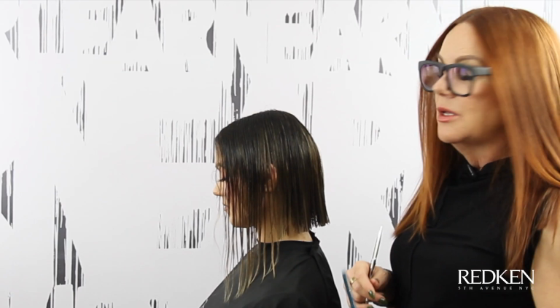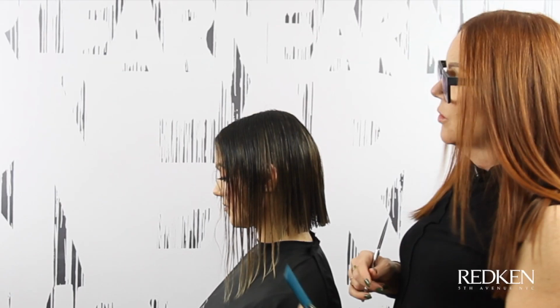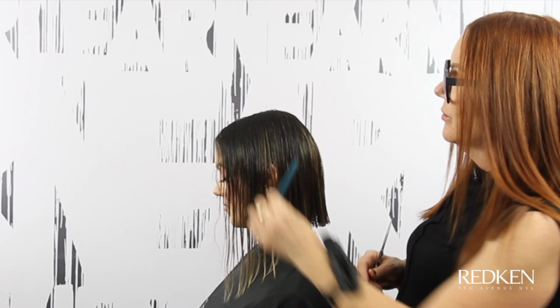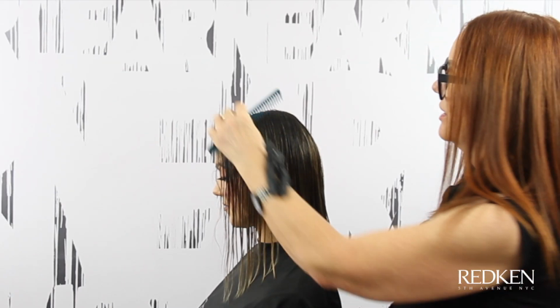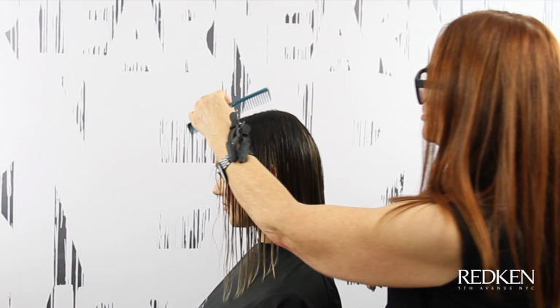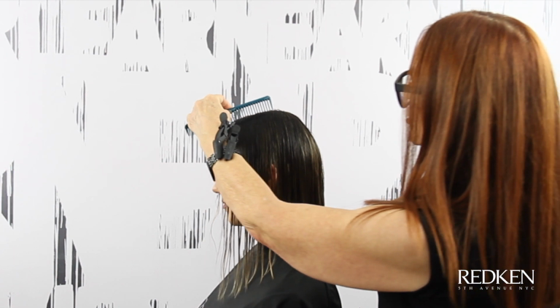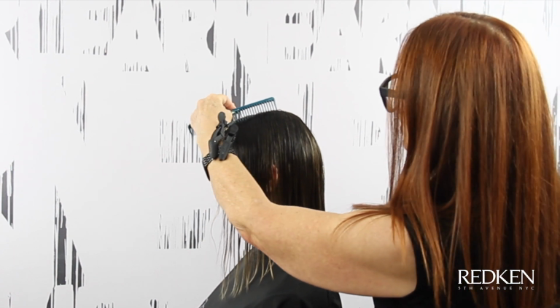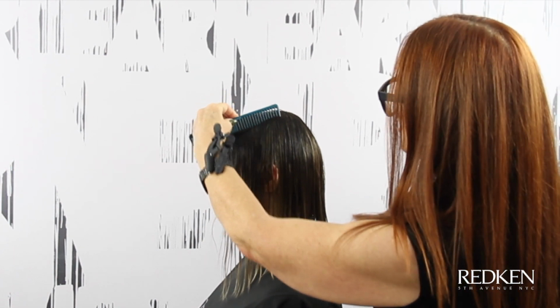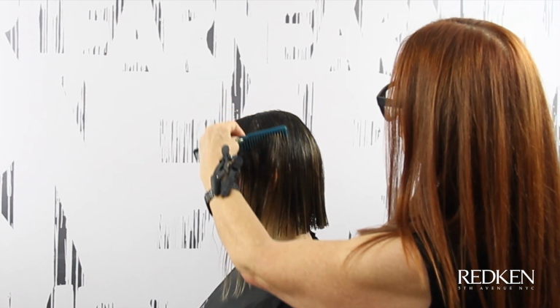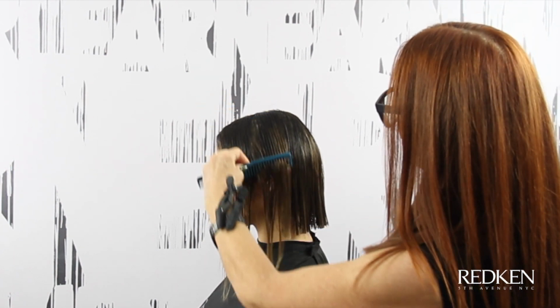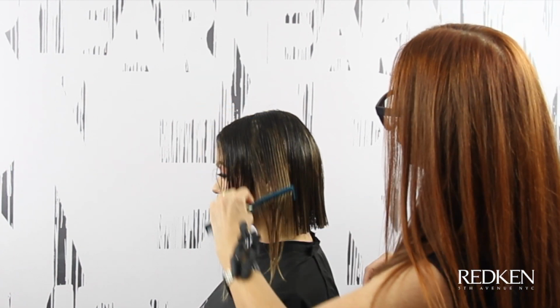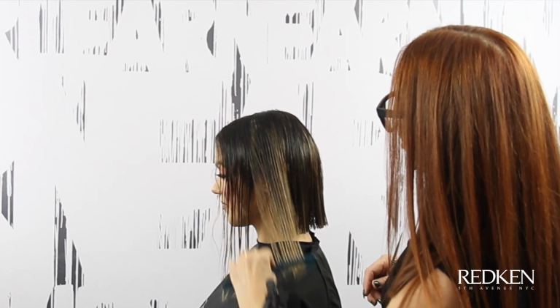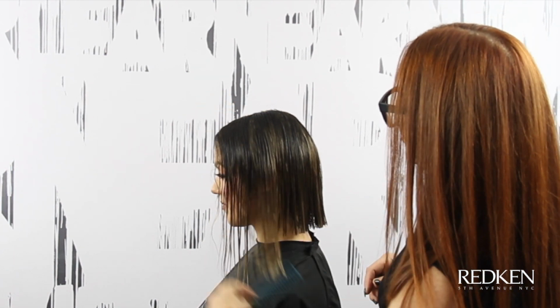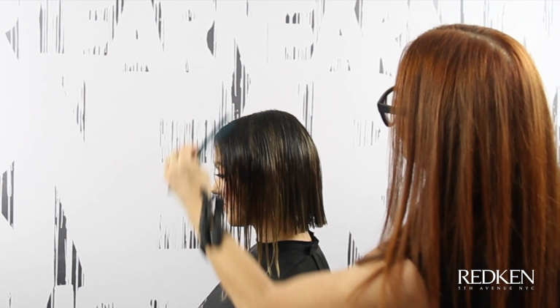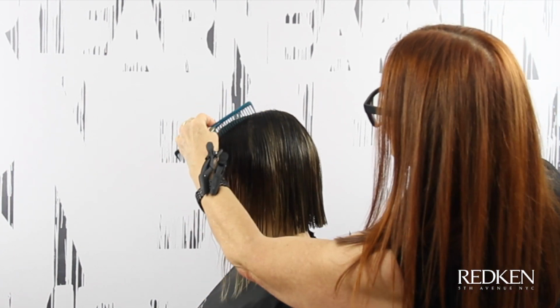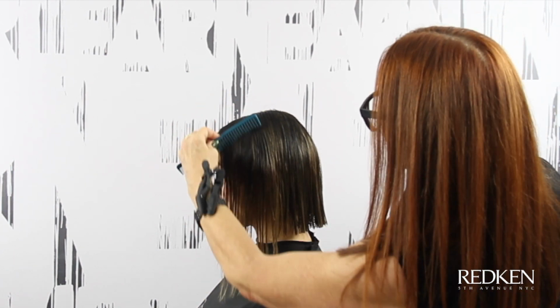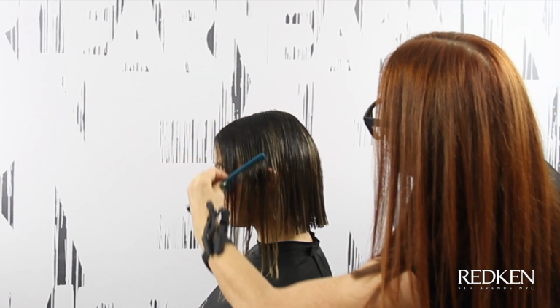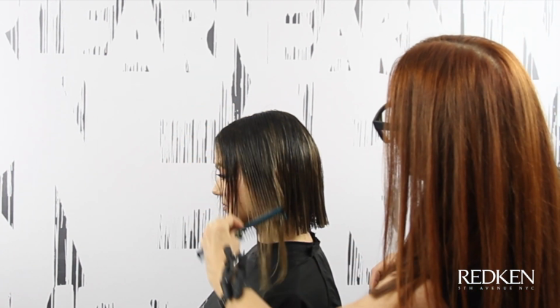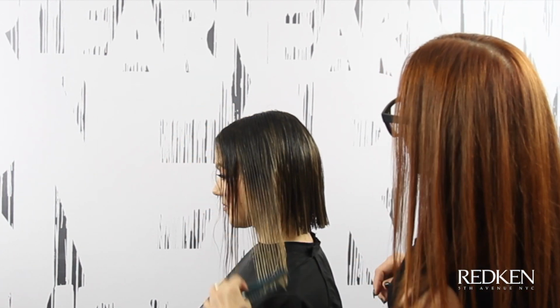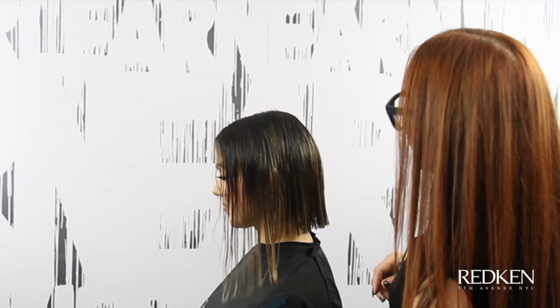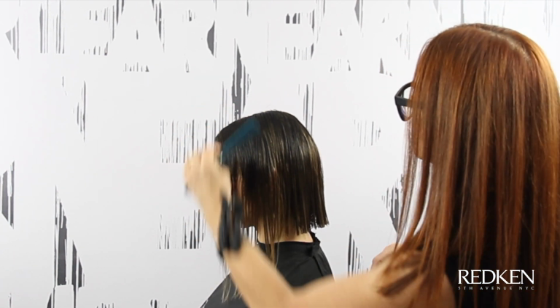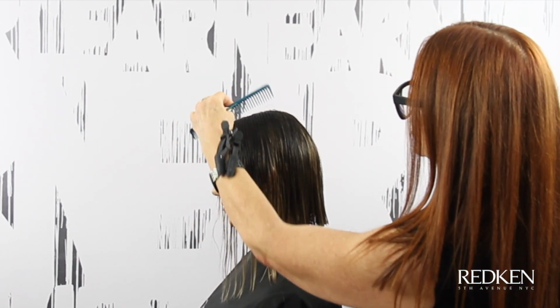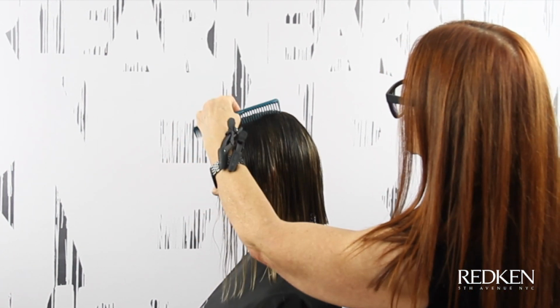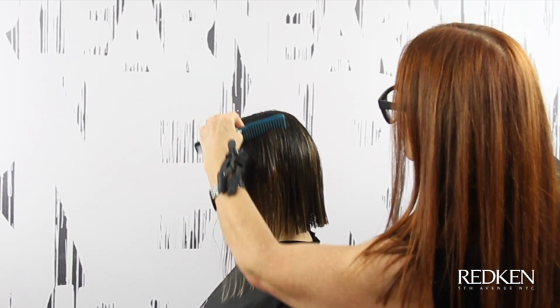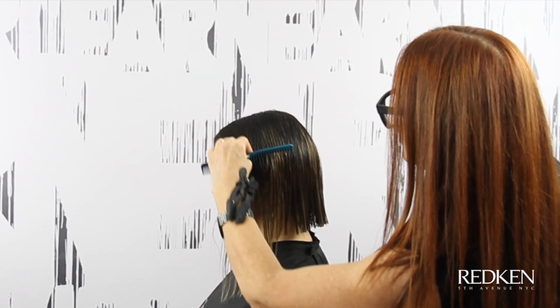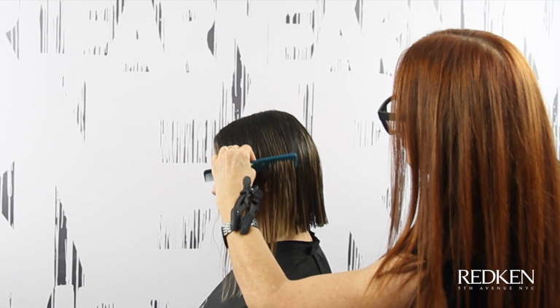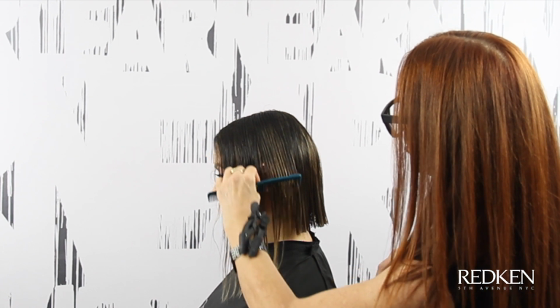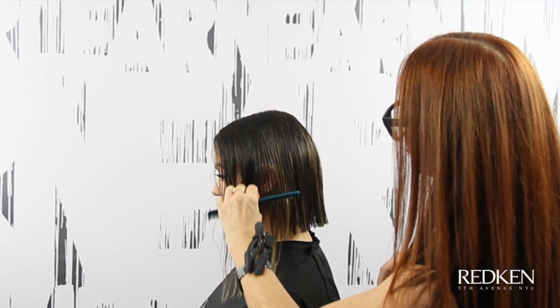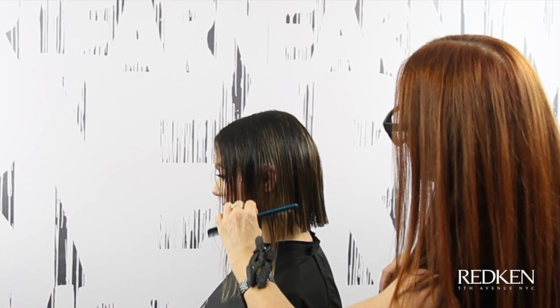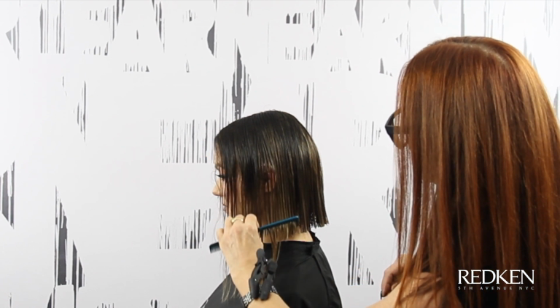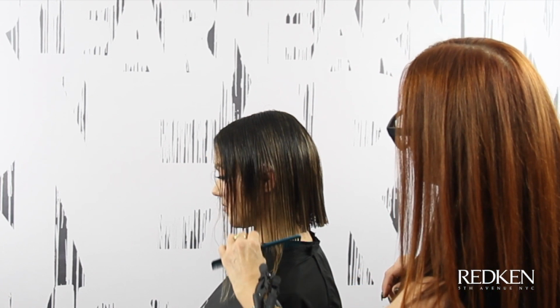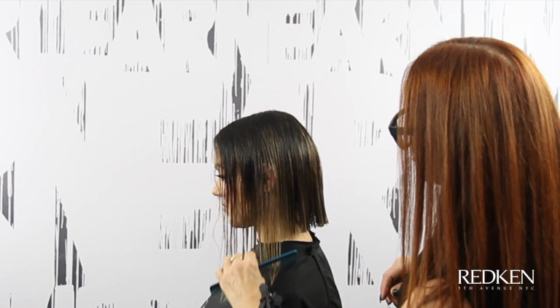What I'm paying attention to now is not only natural fall, but the amount of tension I have in the hair. I'm using the wide teeth of the comb so I have less tension.